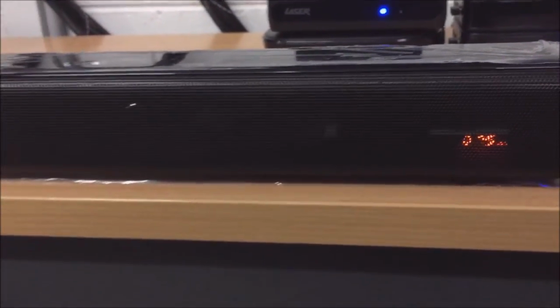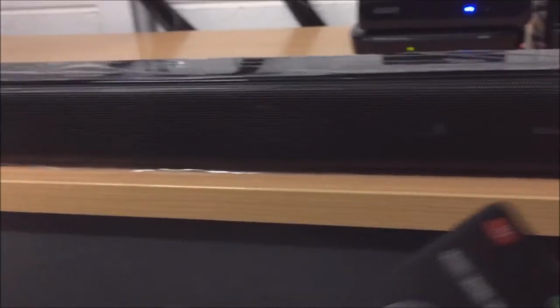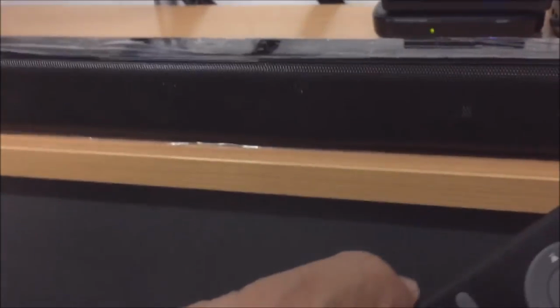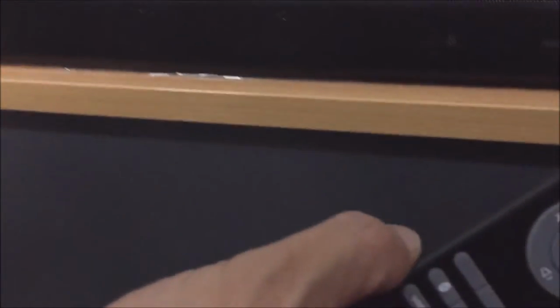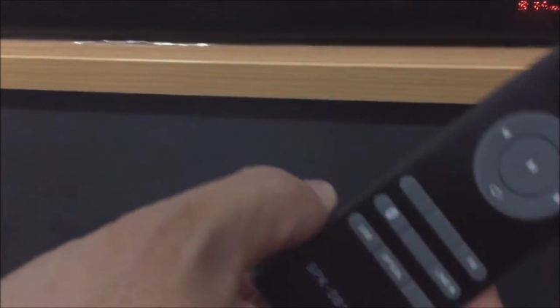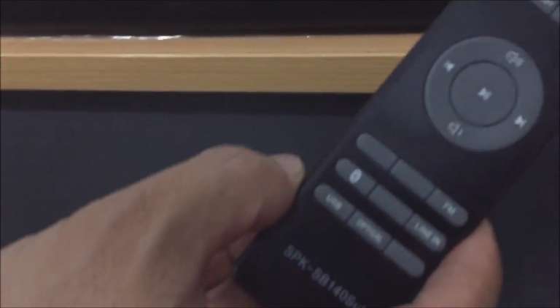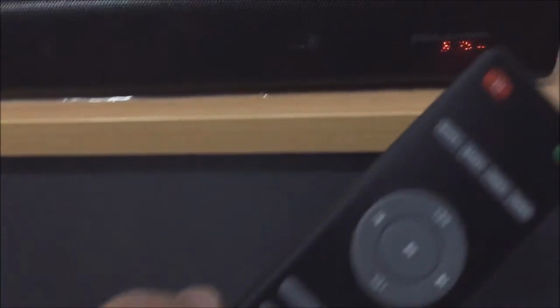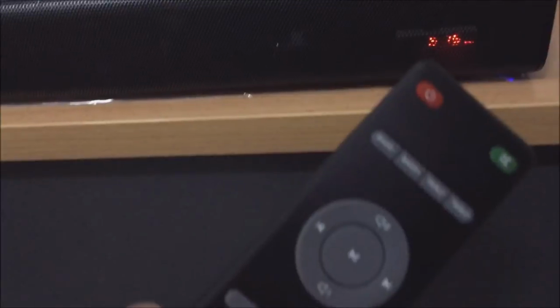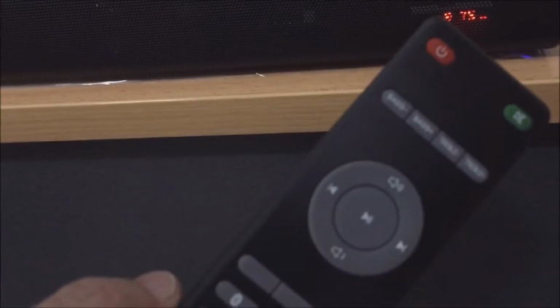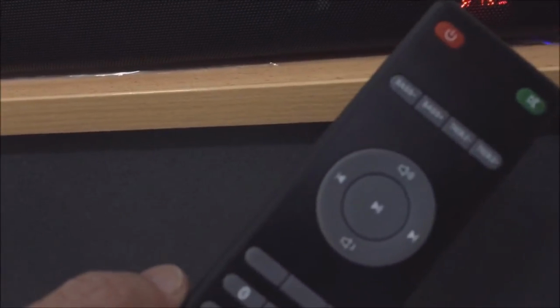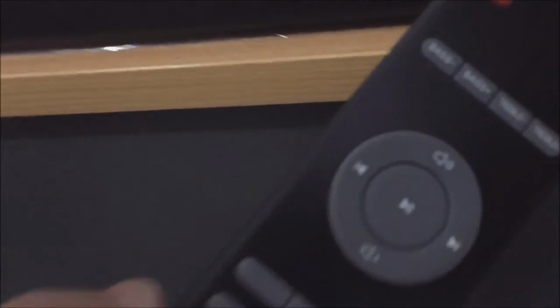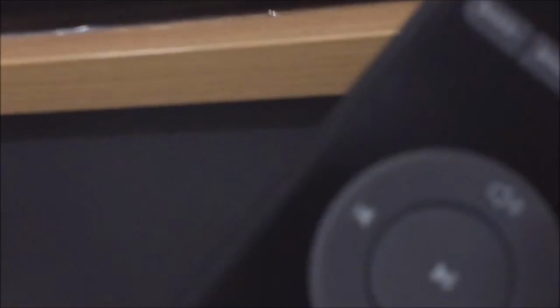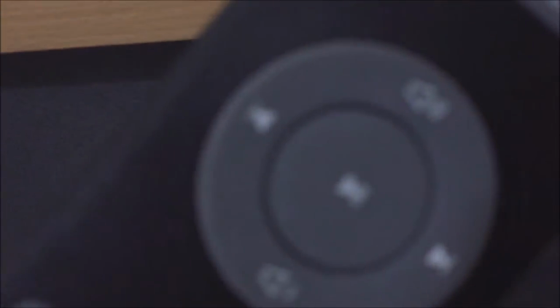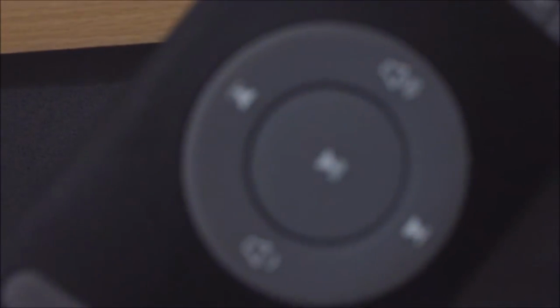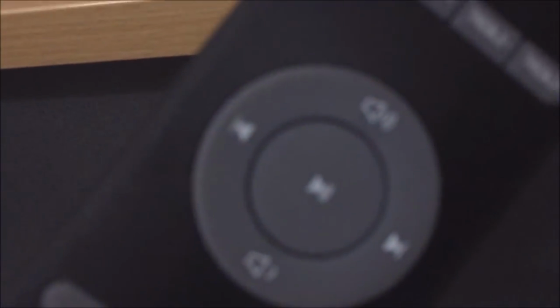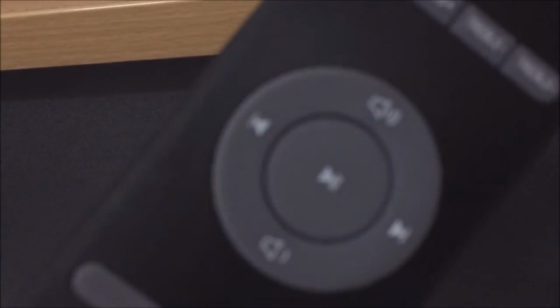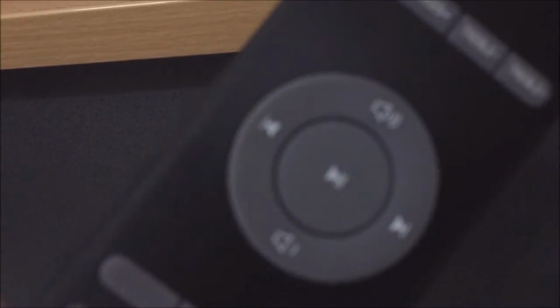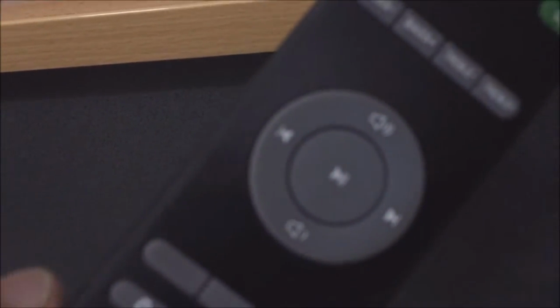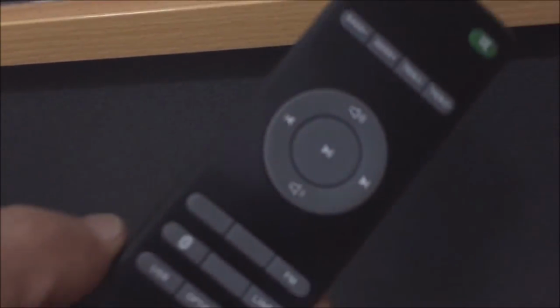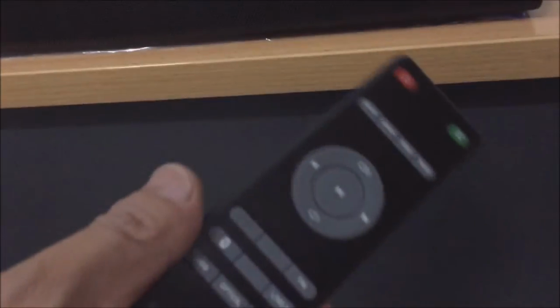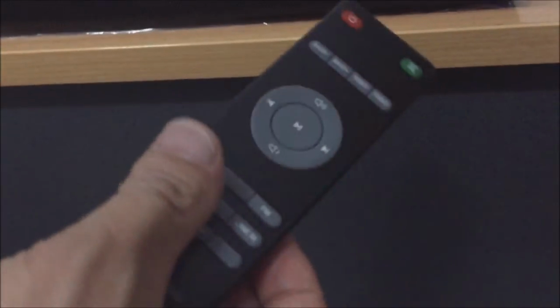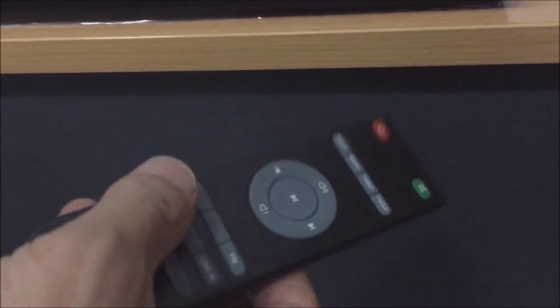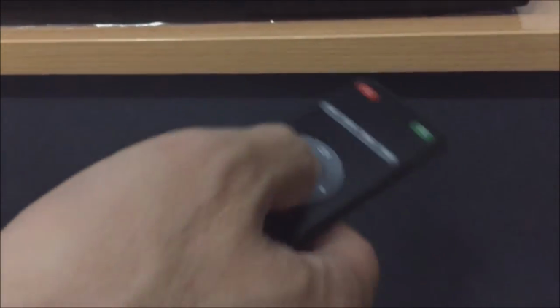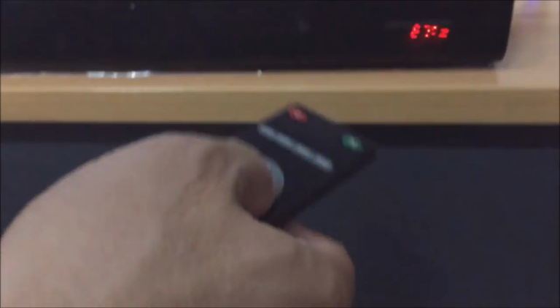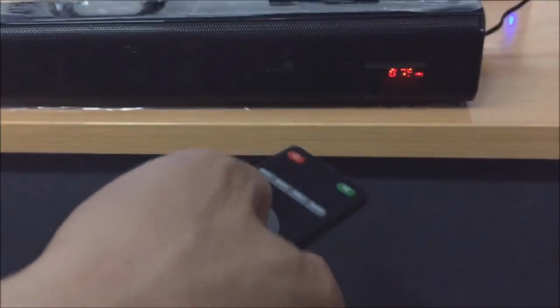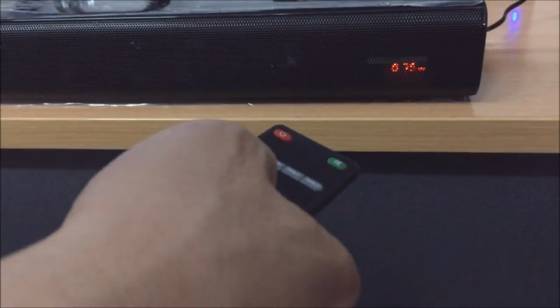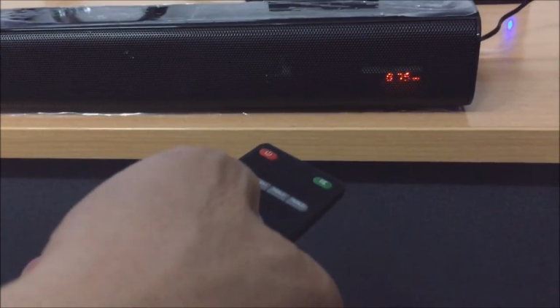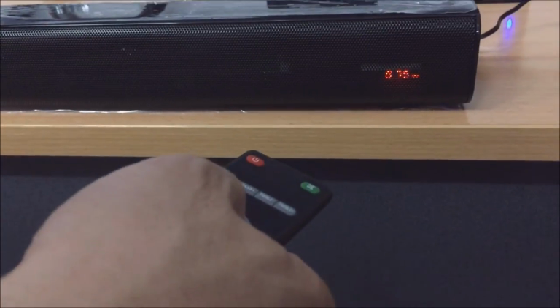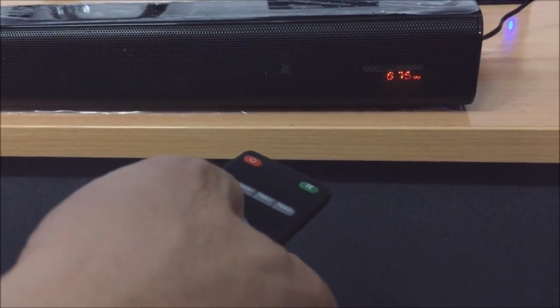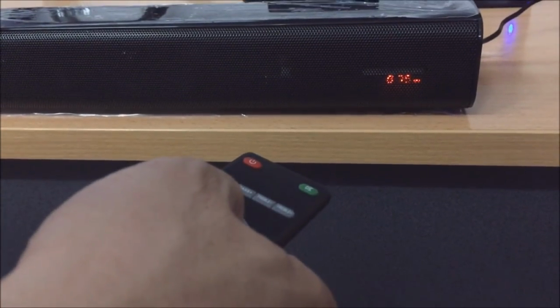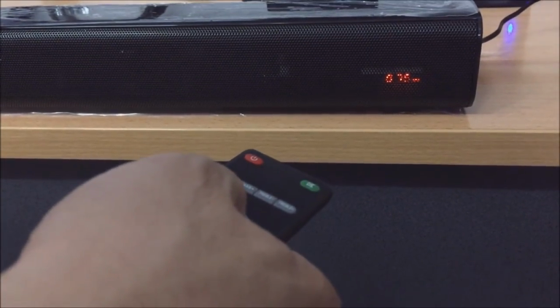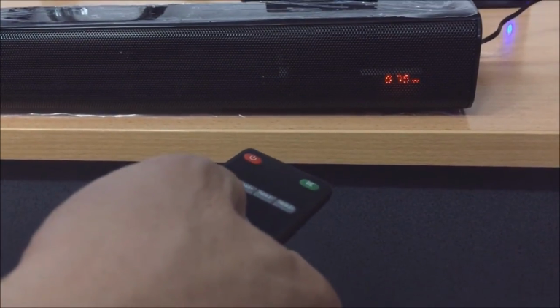And now to start tuning you're going to have to hold down the play button in the middle there, and just hold that down for a couple of seconds and you should see the numbers start to change.